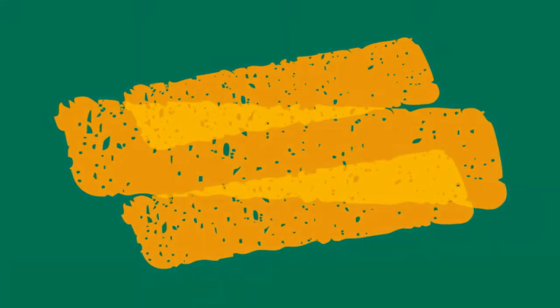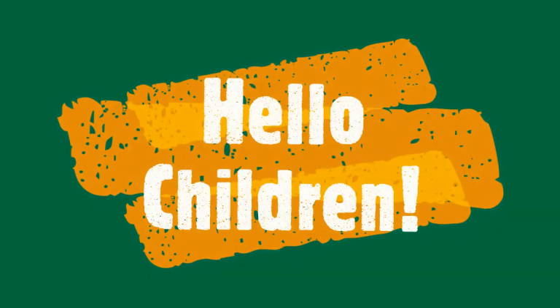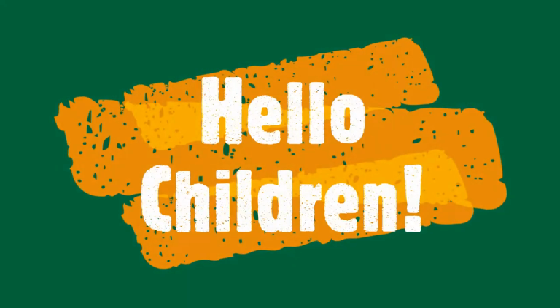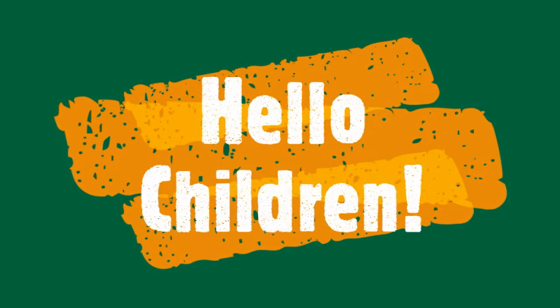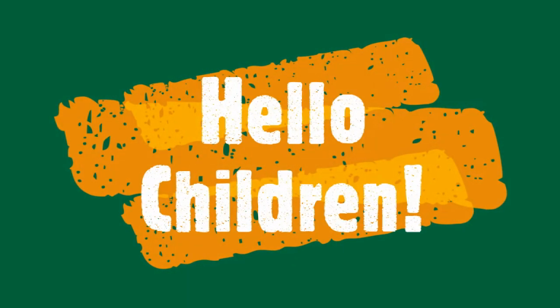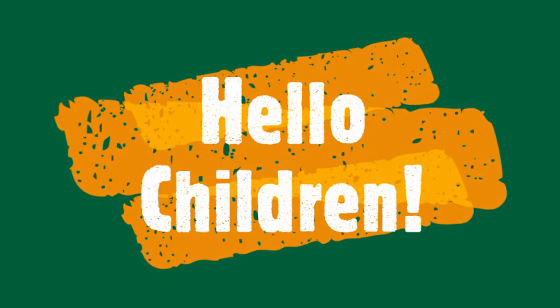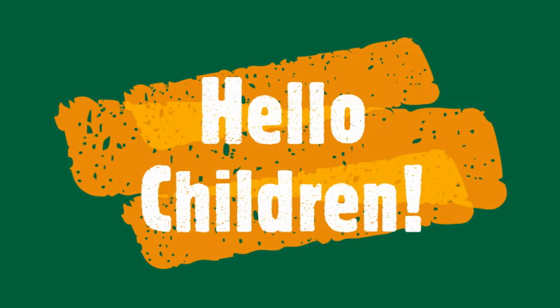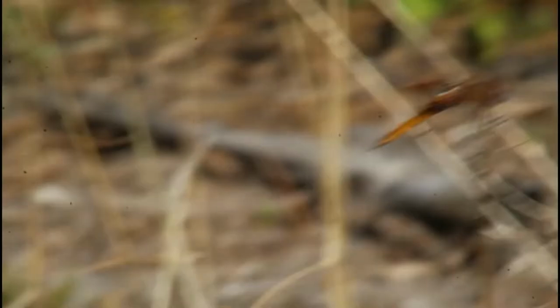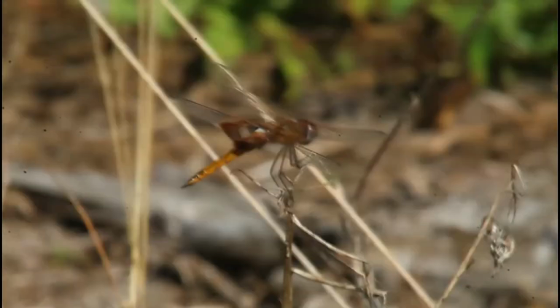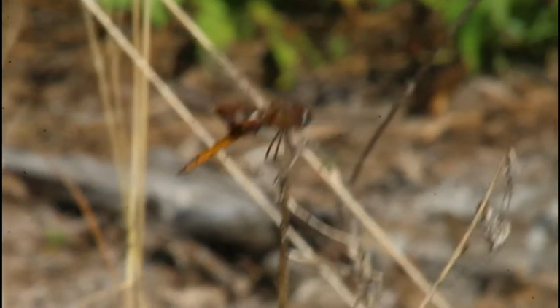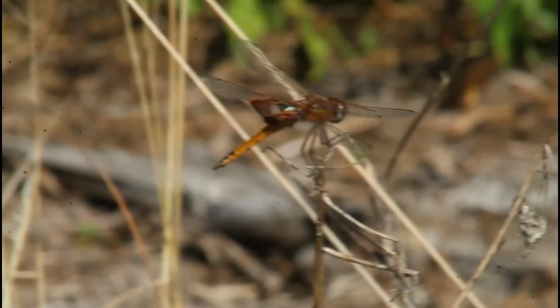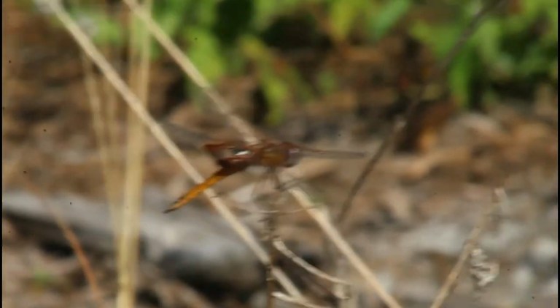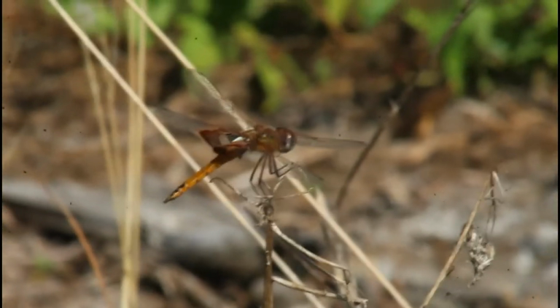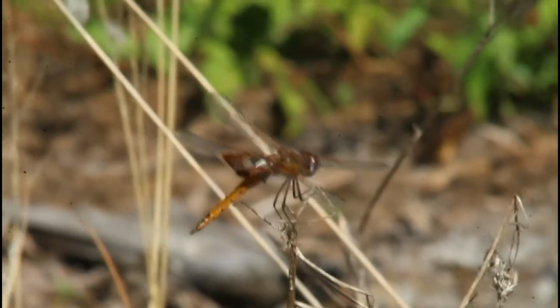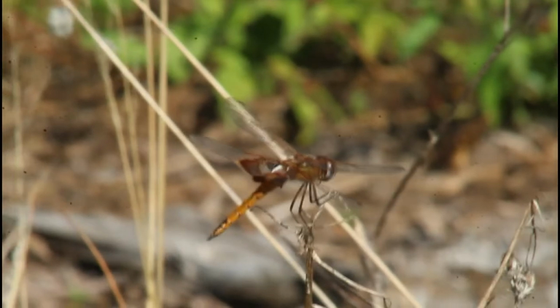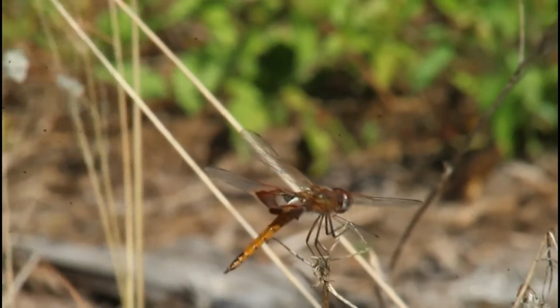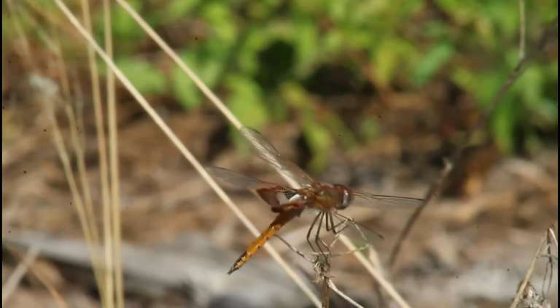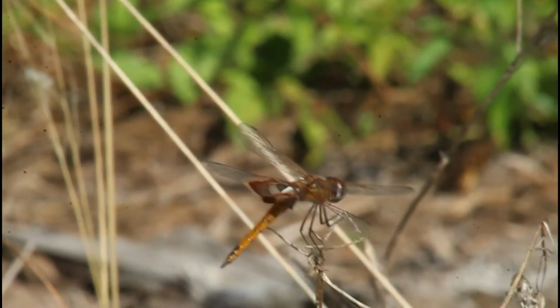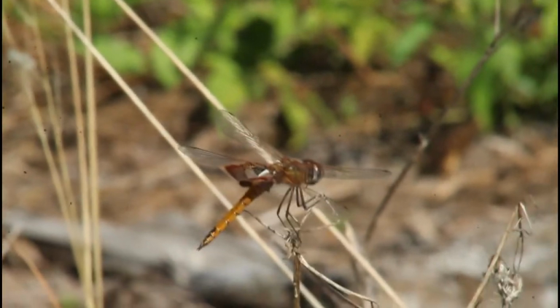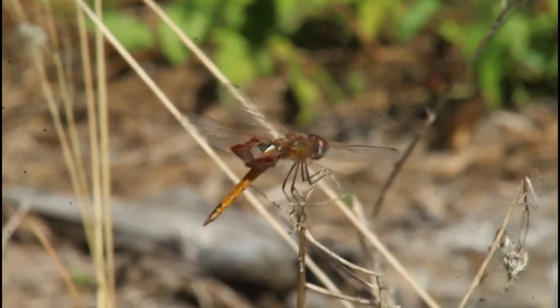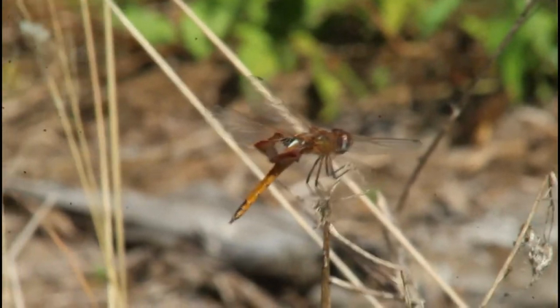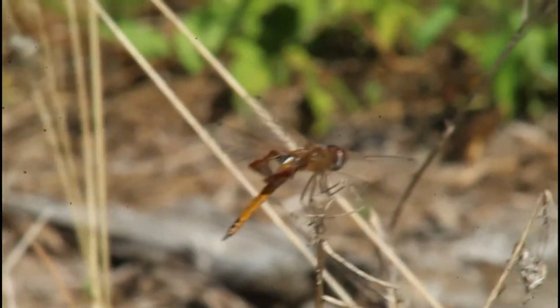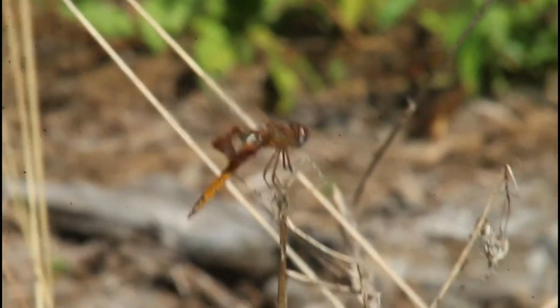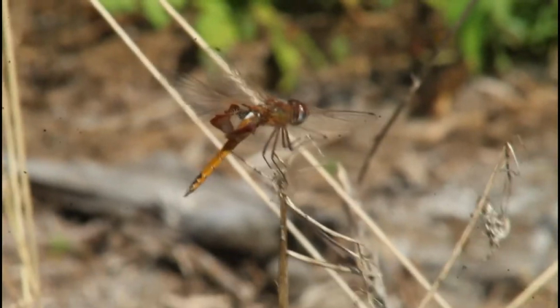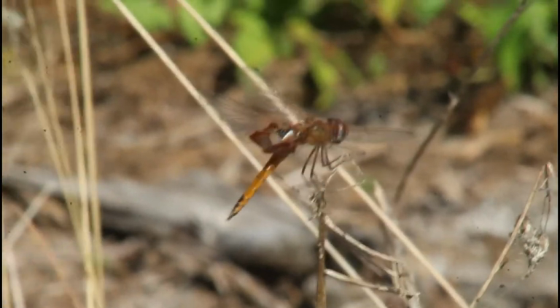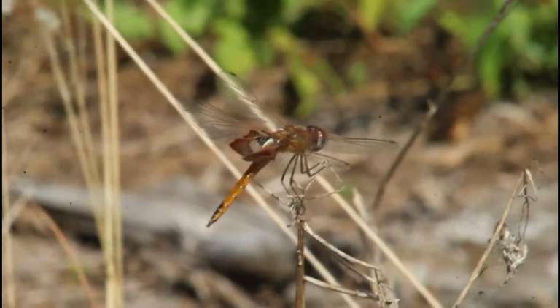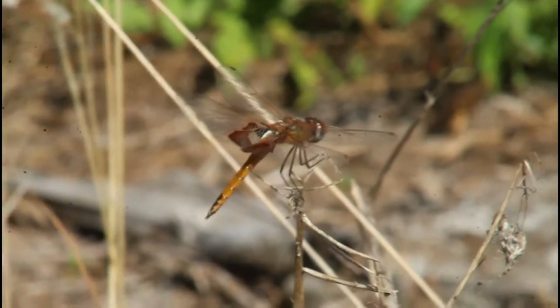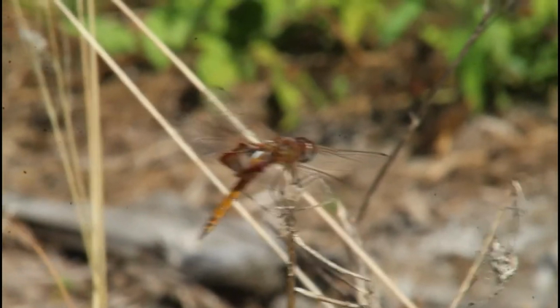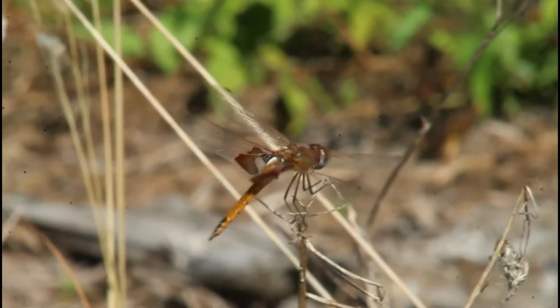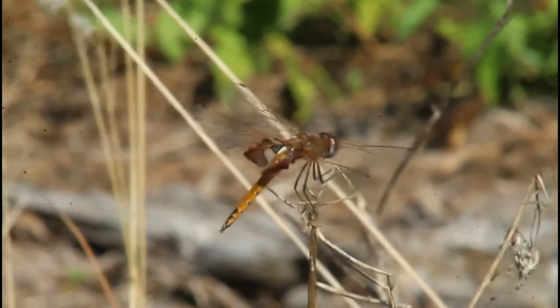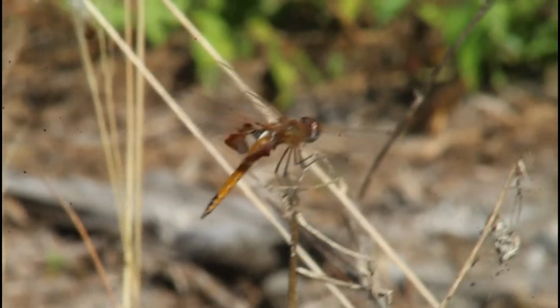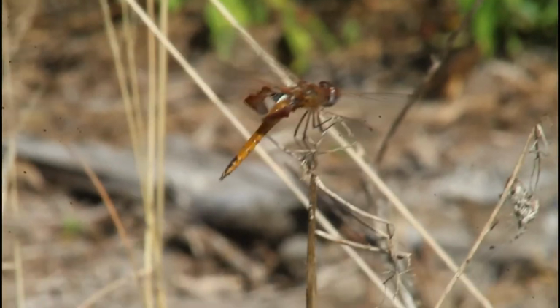Hello children, today we're out in the dry scrubby habitat of South Florida, in search for dragonflies, damselflies, grasshoppers, and butterflies. So let's see what all we can find.